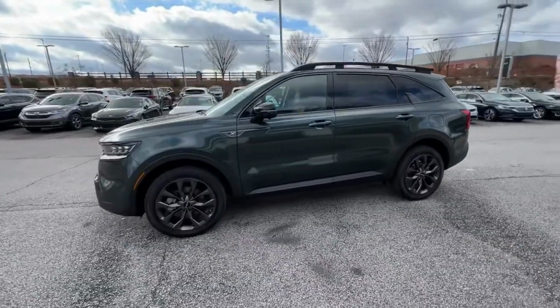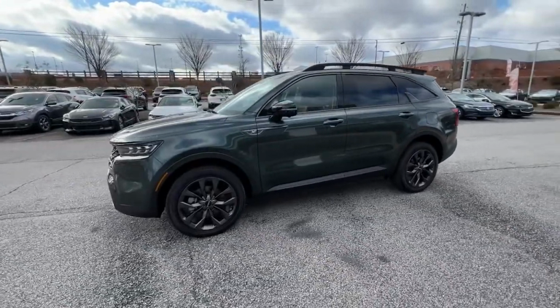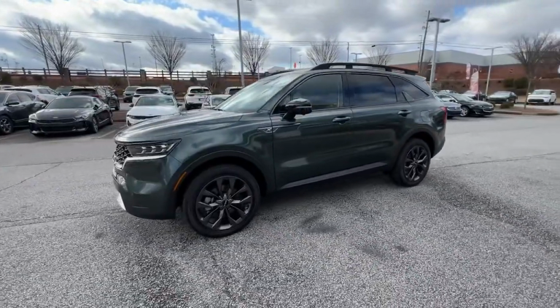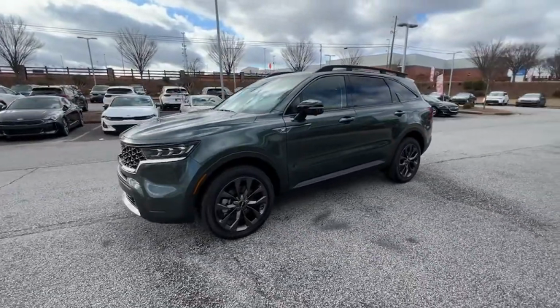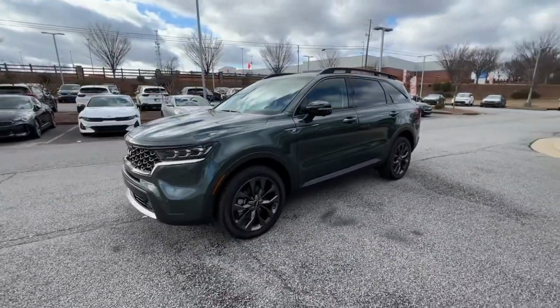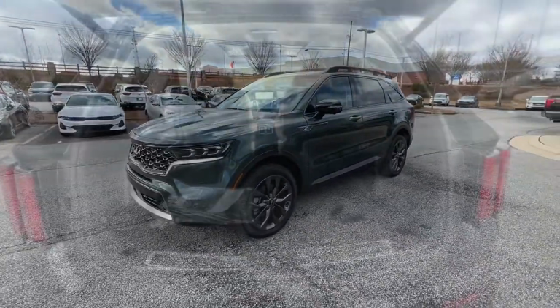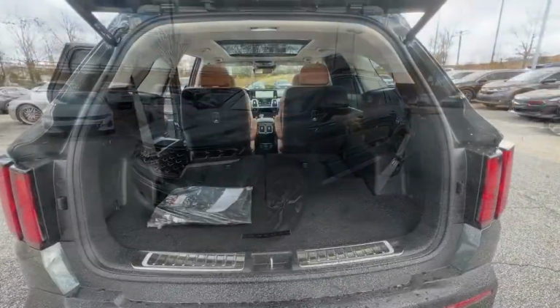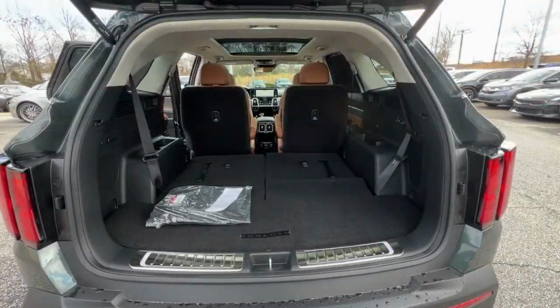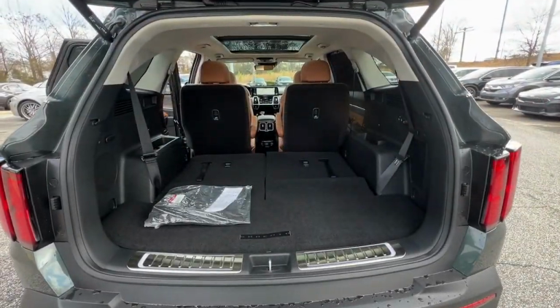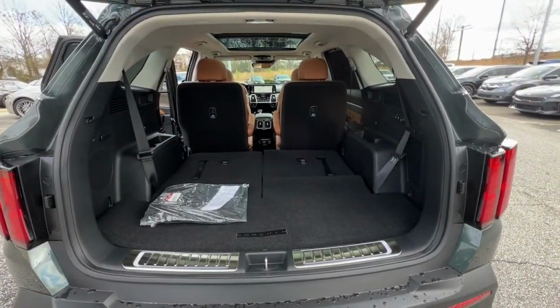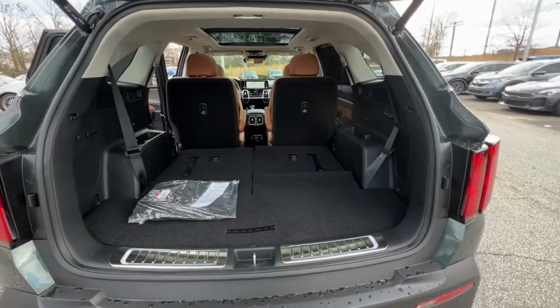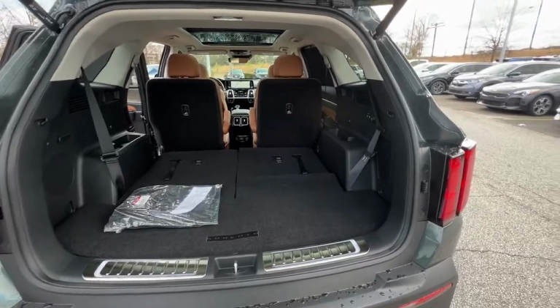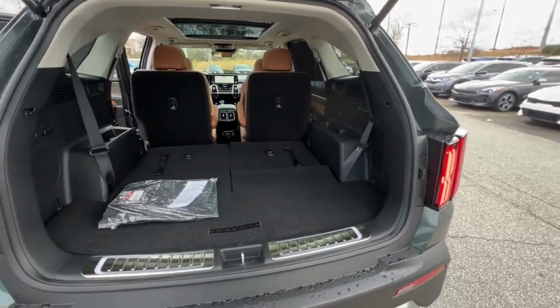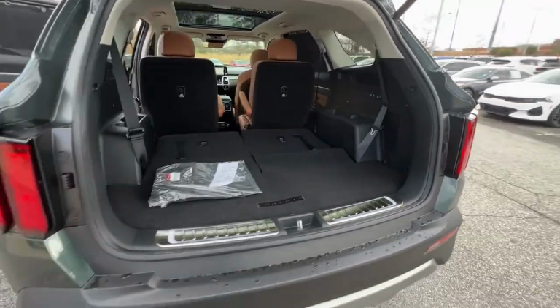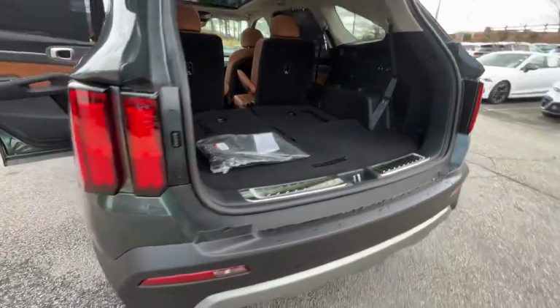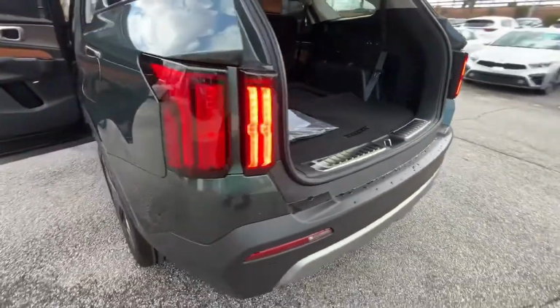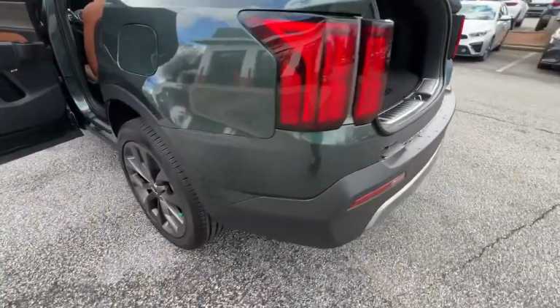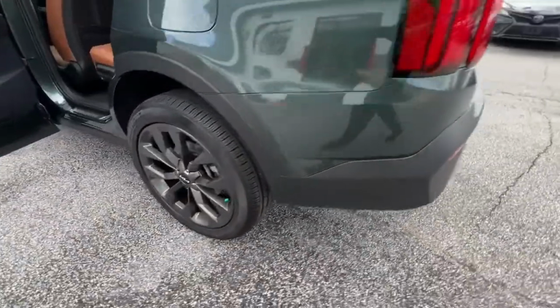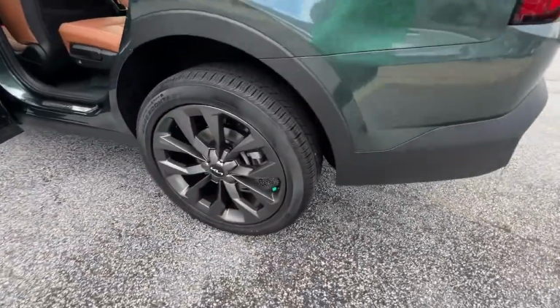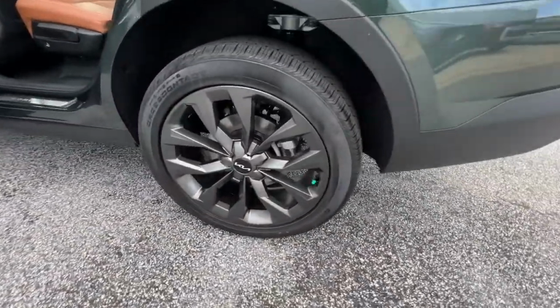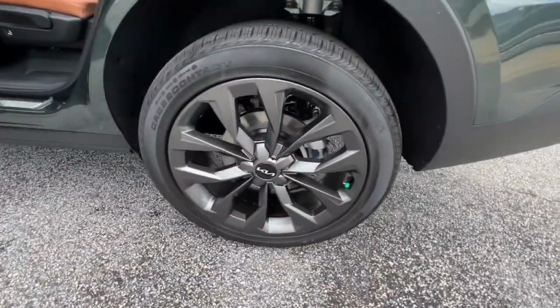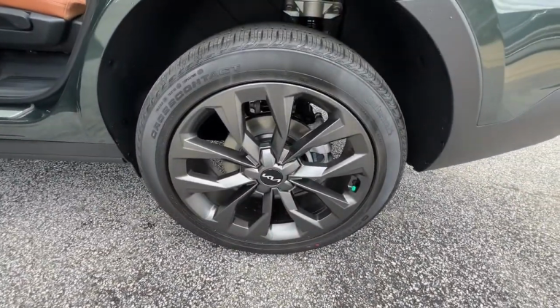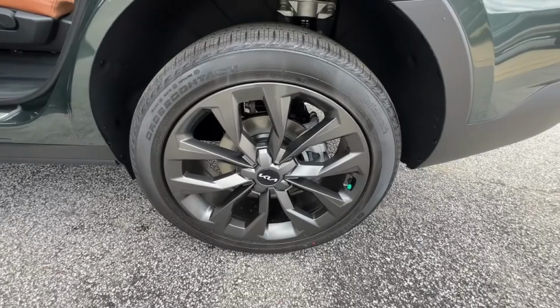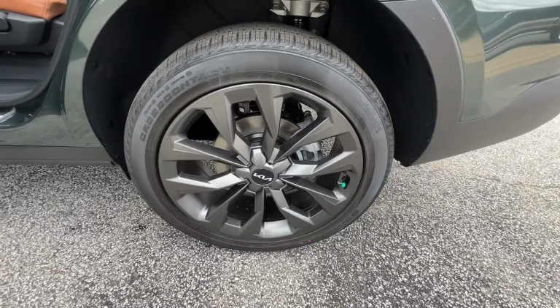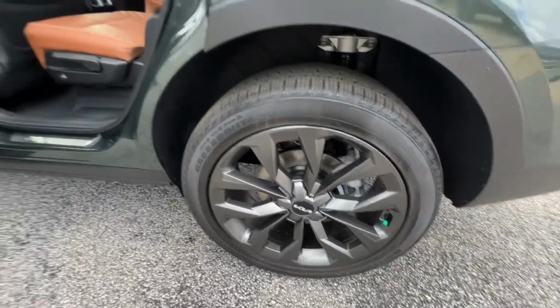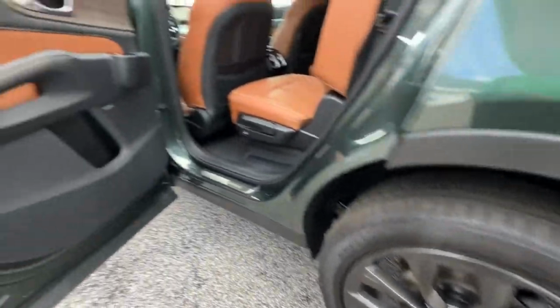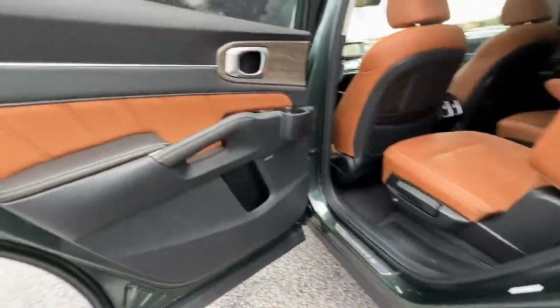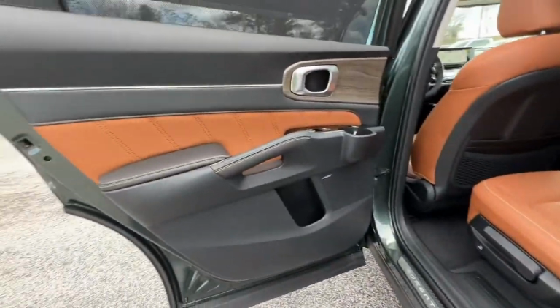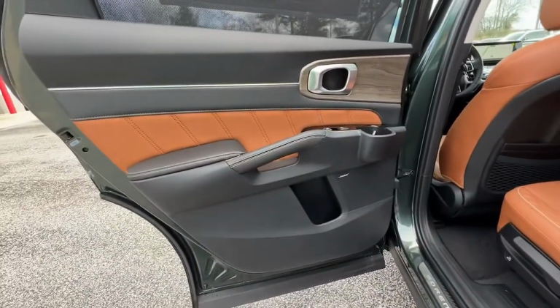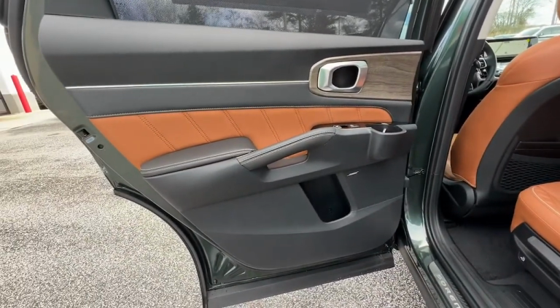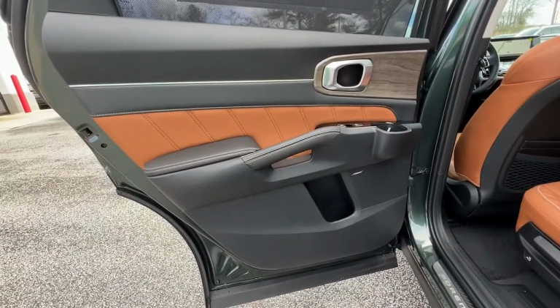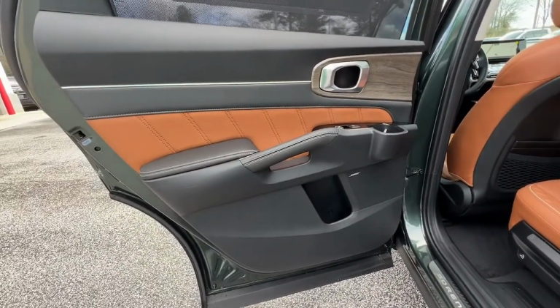Lane departure warning, panoramic roof, hands-free liftgate, all-wheel drive, navigation system, keyless entry, sunroof/moonroof, keyless start, premium sound system, power passenger seat.